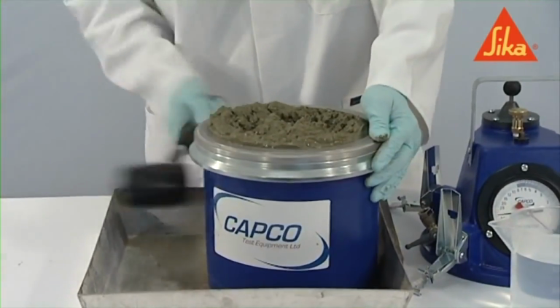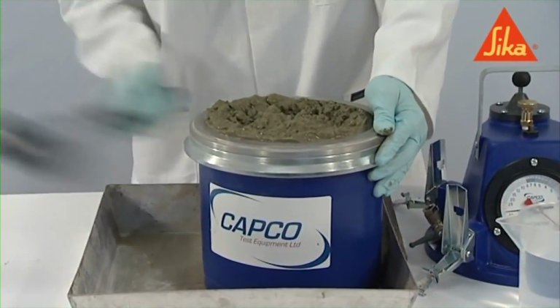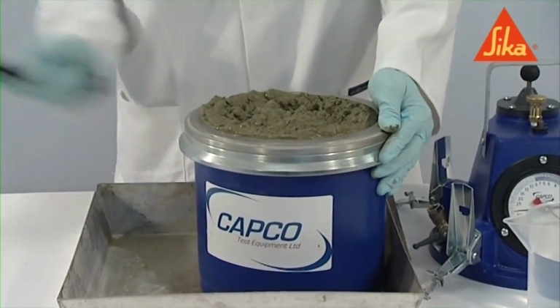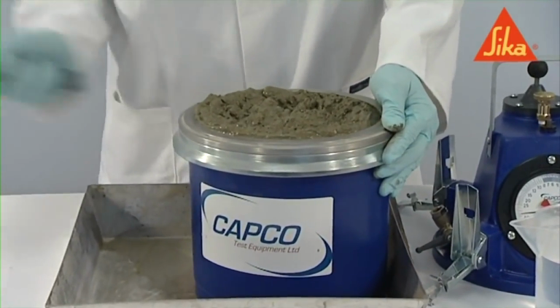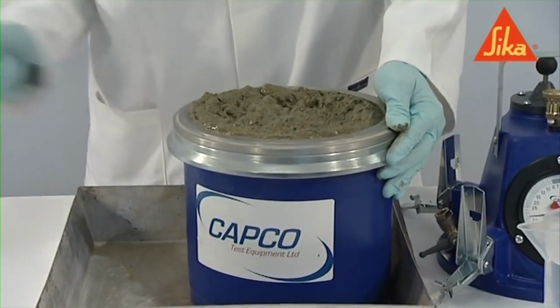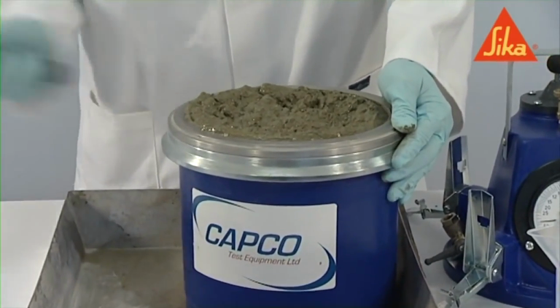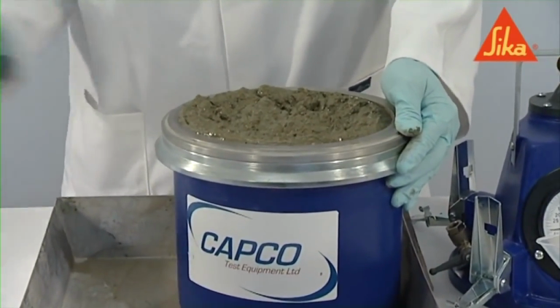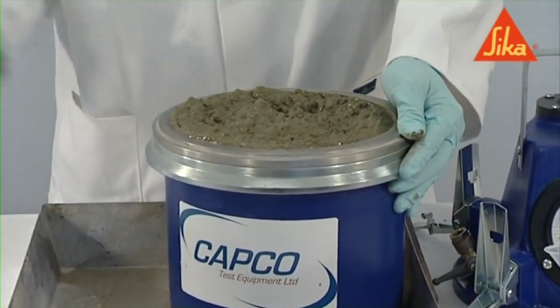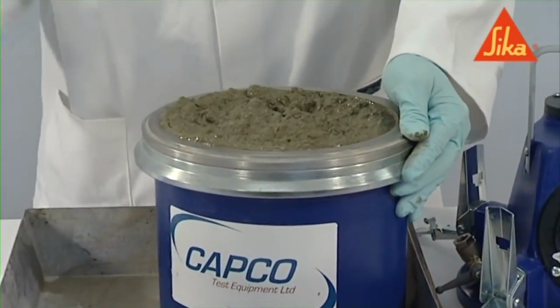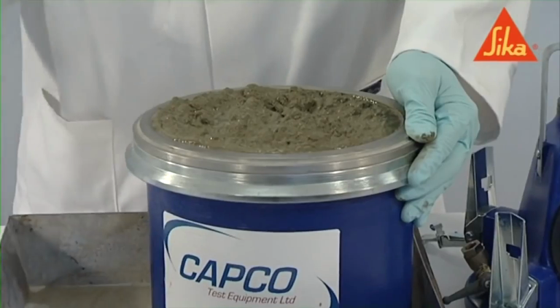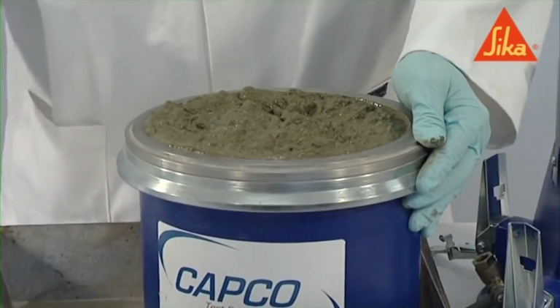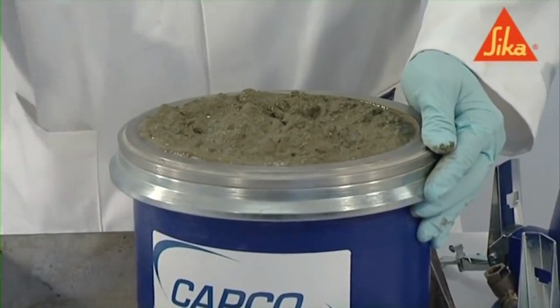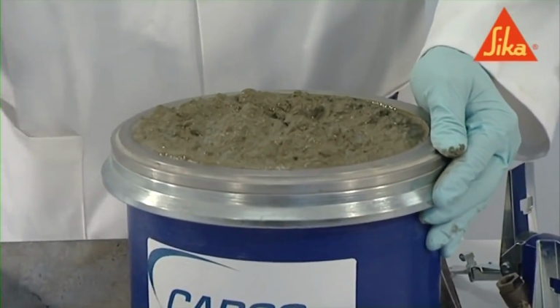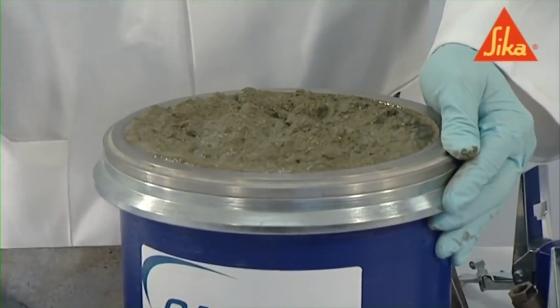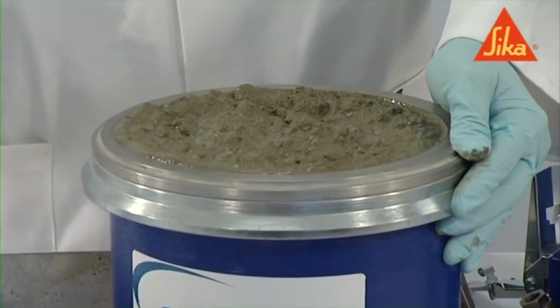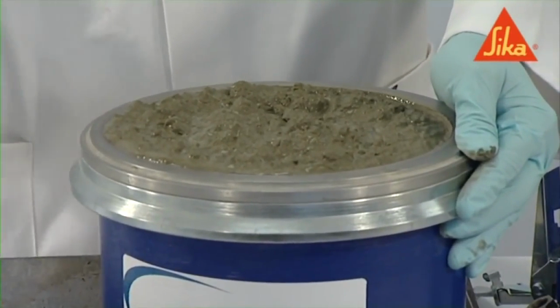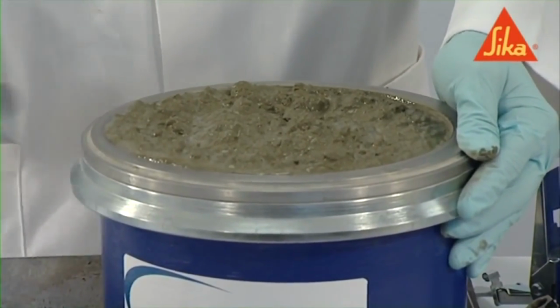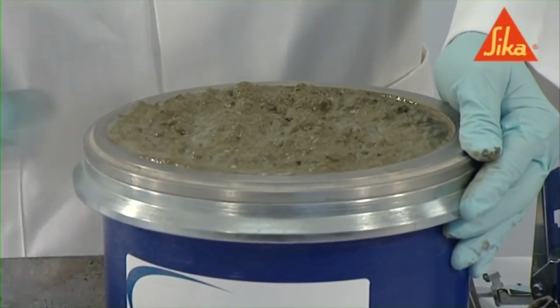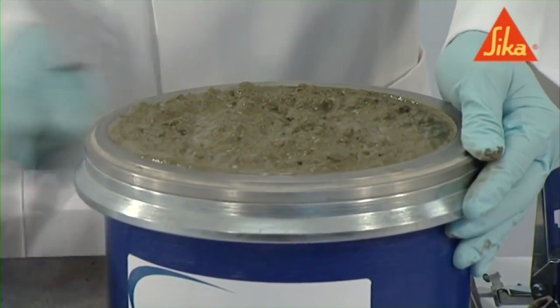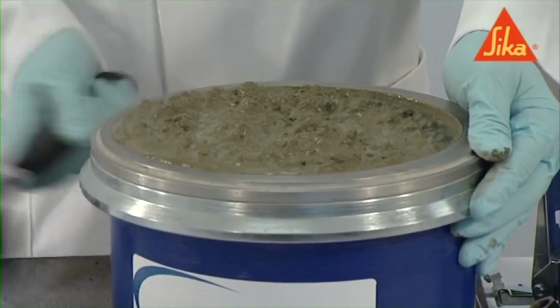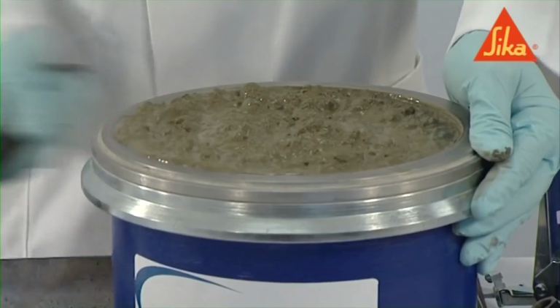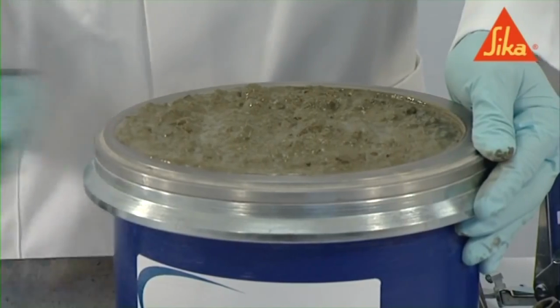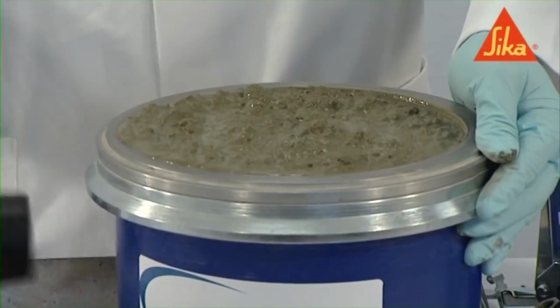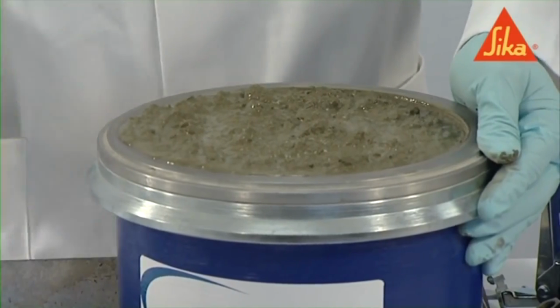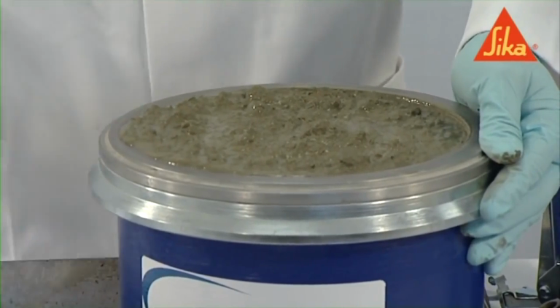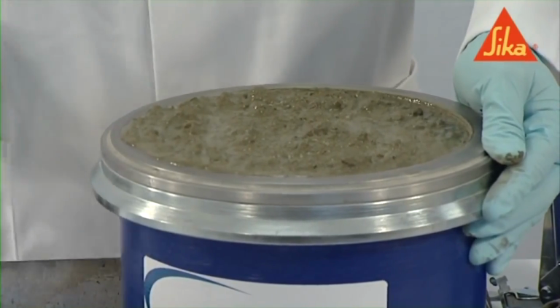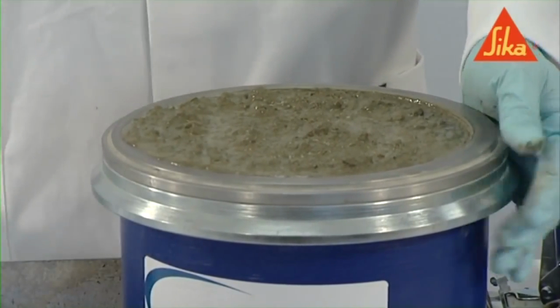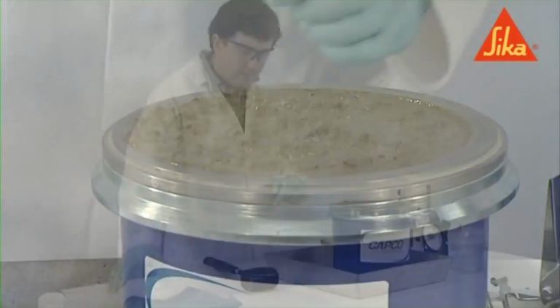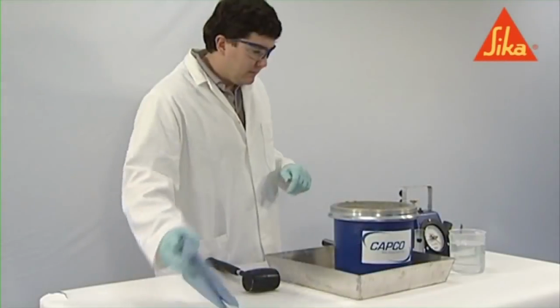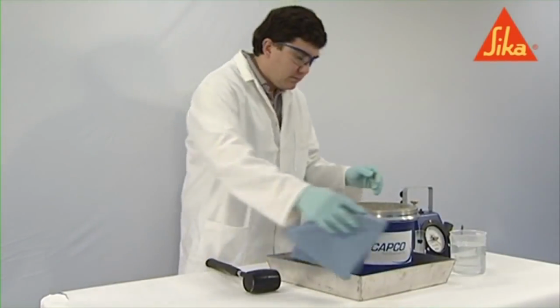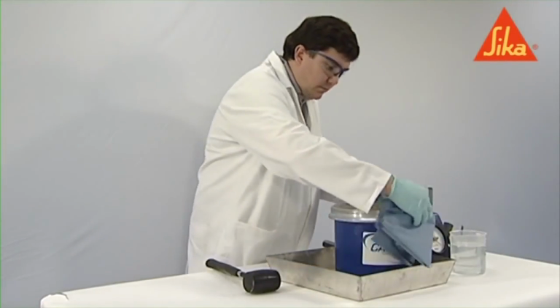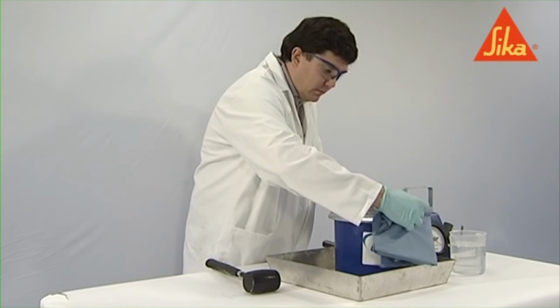In order to remove pockets of trapped air, but not the entrained air, tap the sides of the container smartly with the mallet after compaction of each layer, until large bubbles of air are no longer appearing on the surface and depressions left by the compacting bar have been removed.